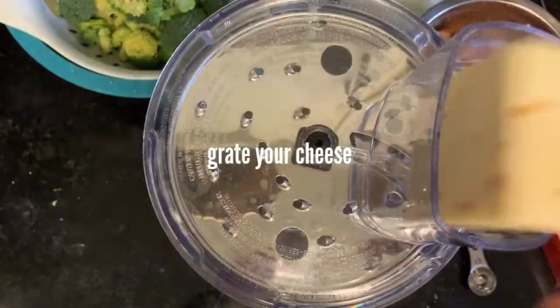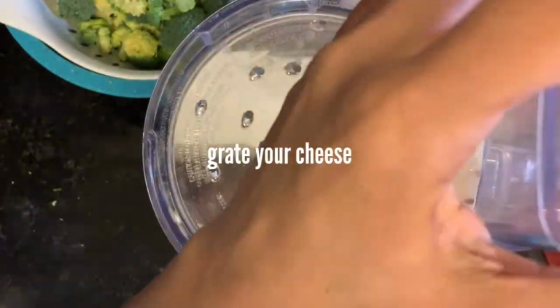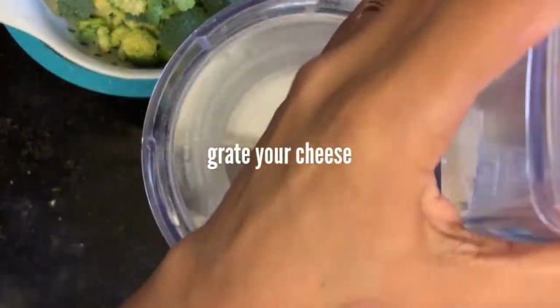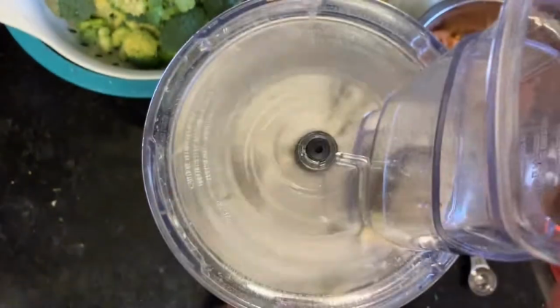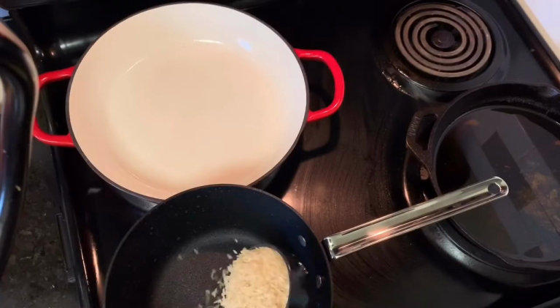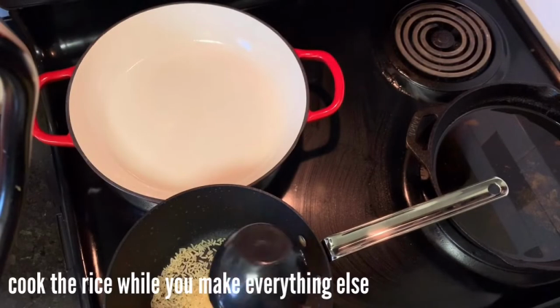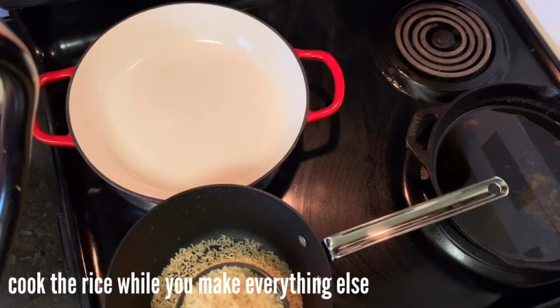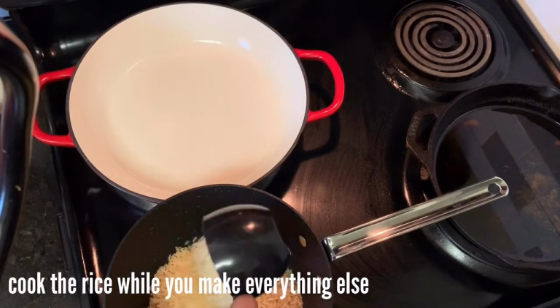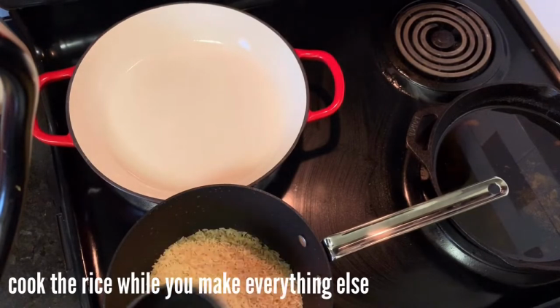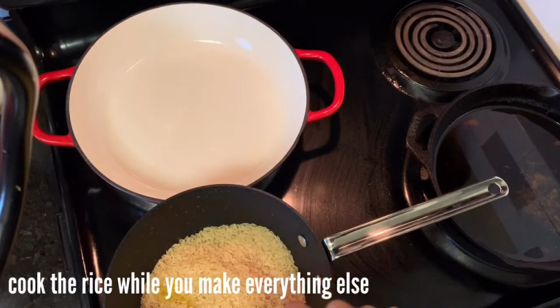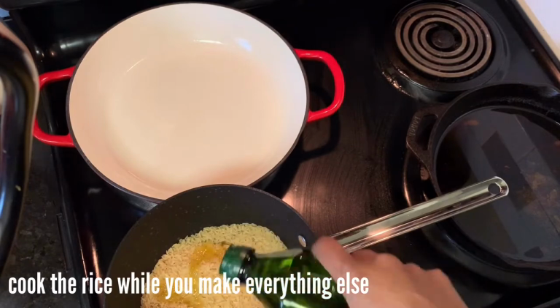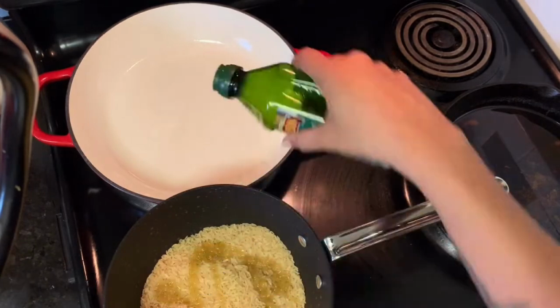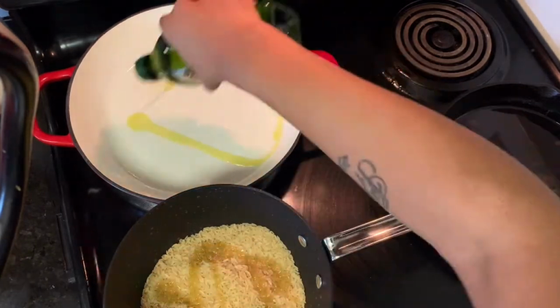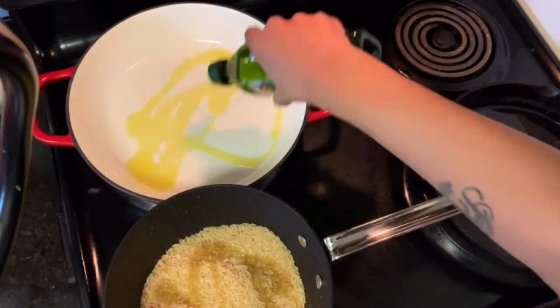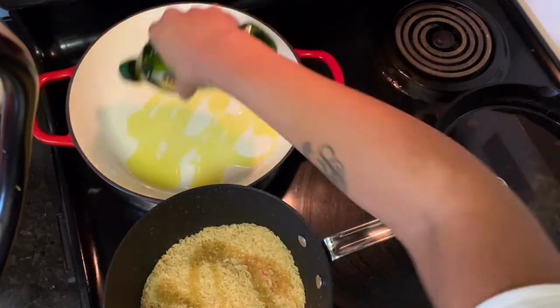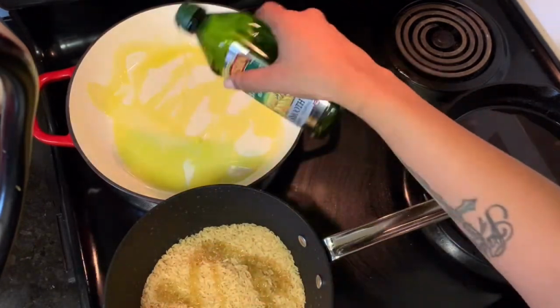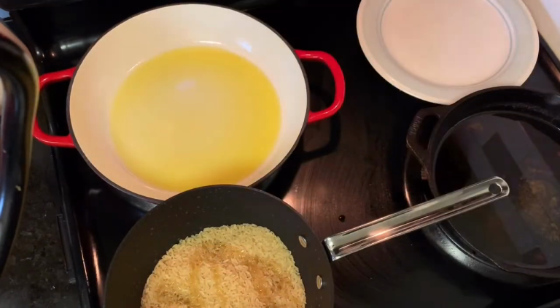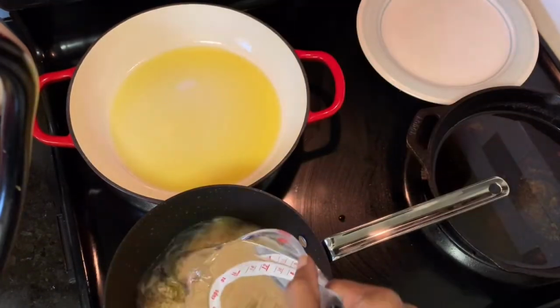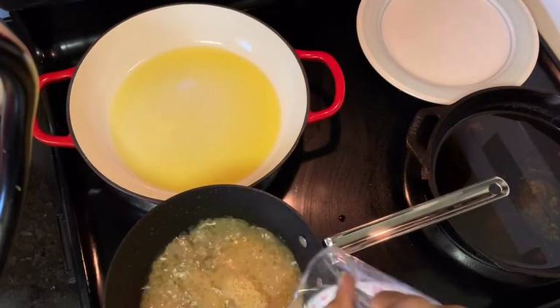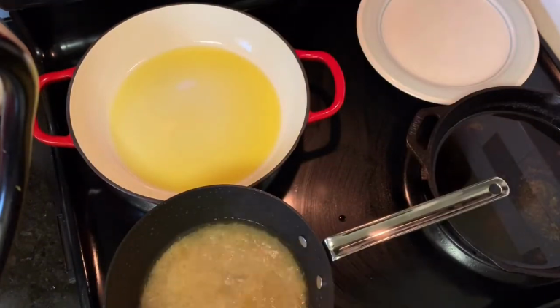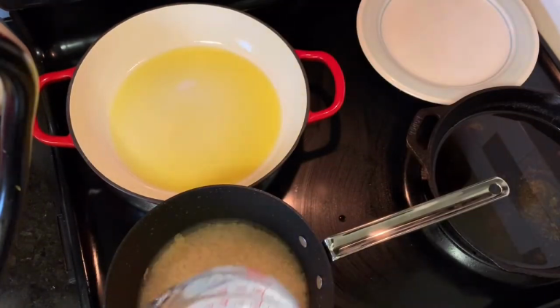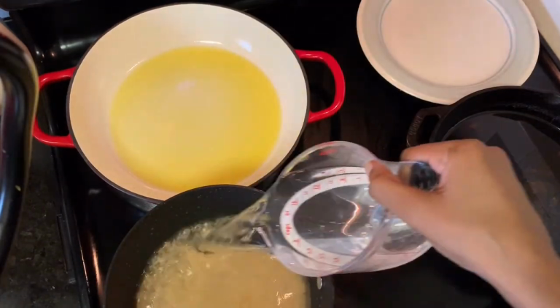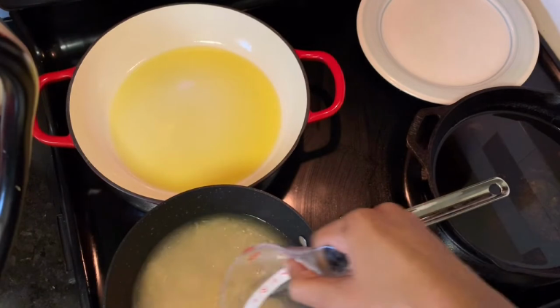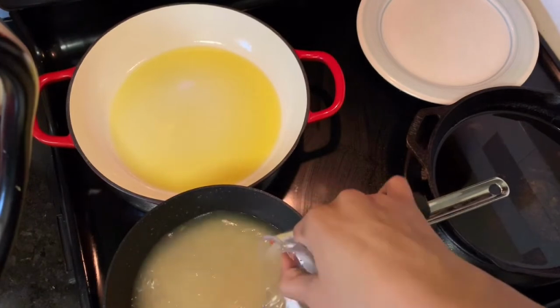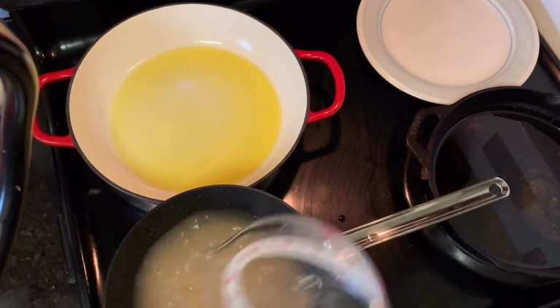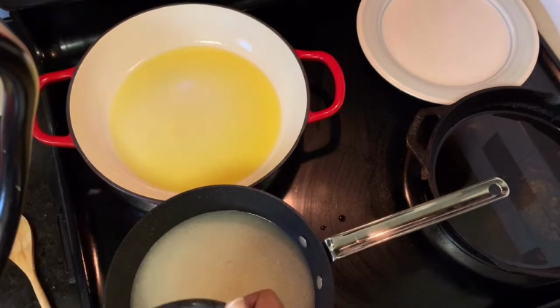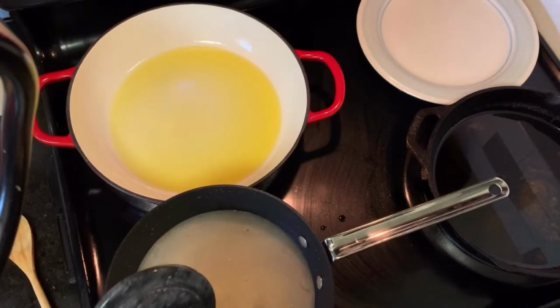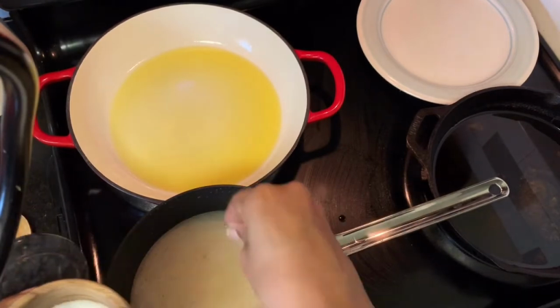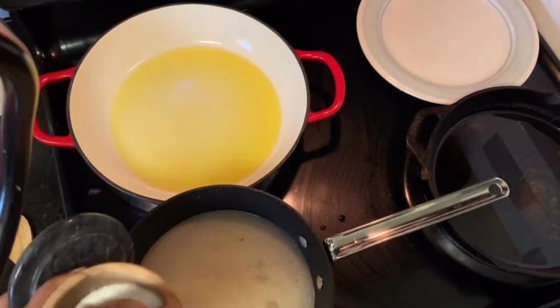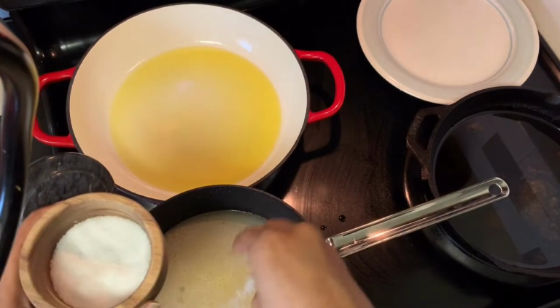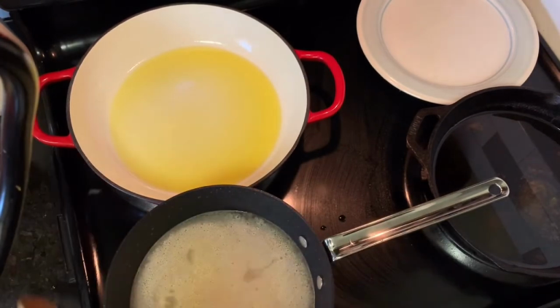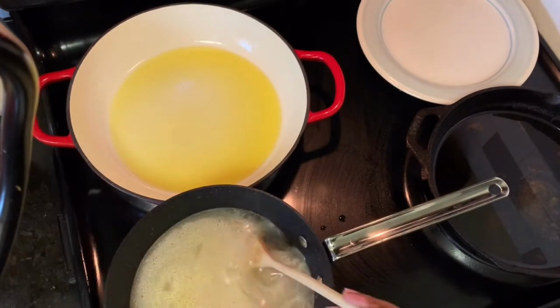Season your chicken and grate your cheese. I'm using pepper jack because I ran out of cheddar and I just didn't feel like going to the store. Normally I would use cheddar cheese, but you can really use any cheese that you like or have on hand.